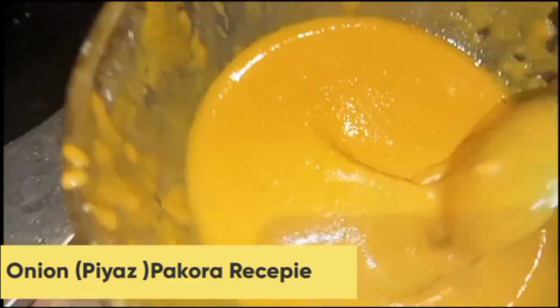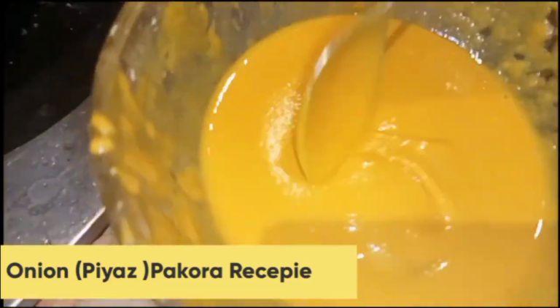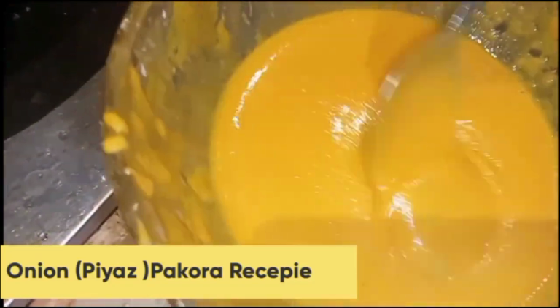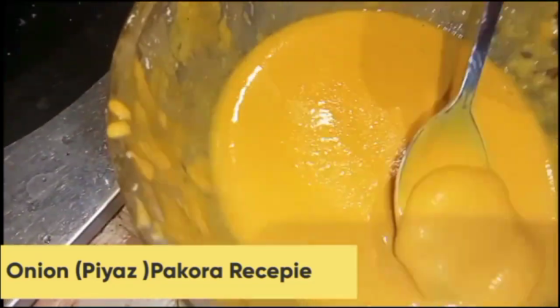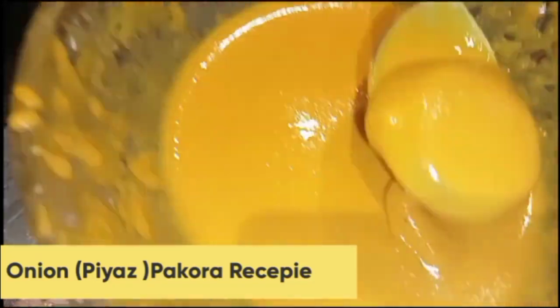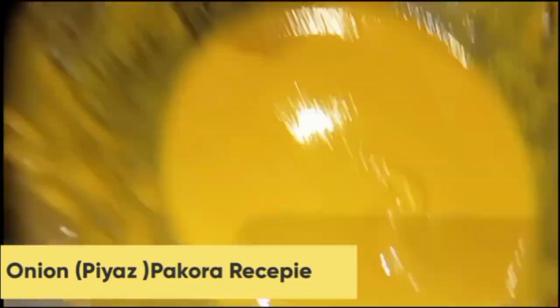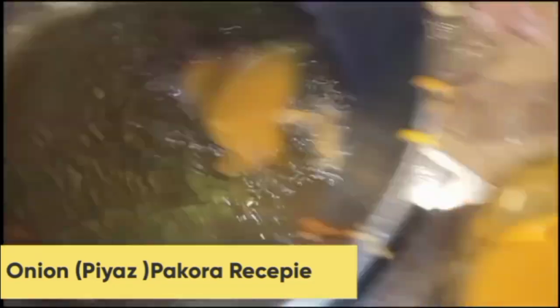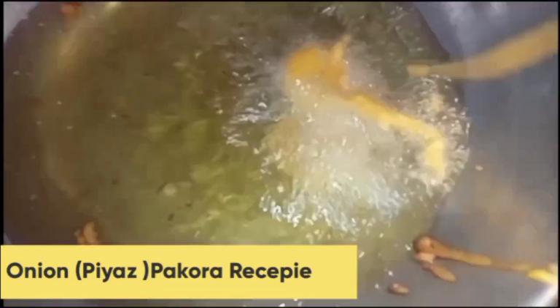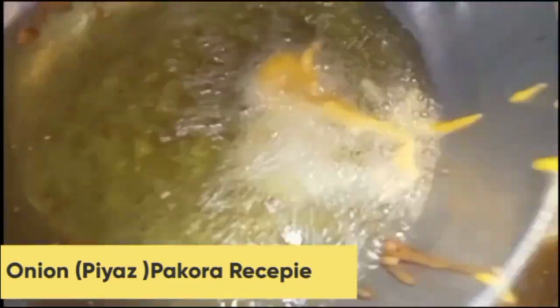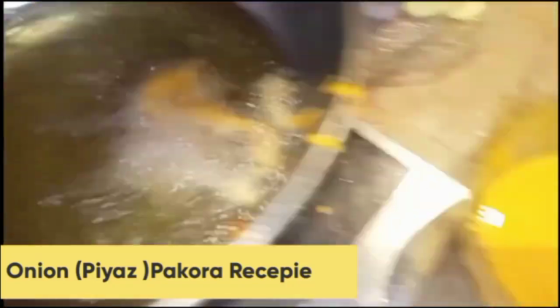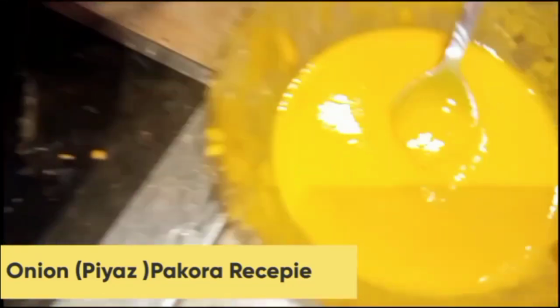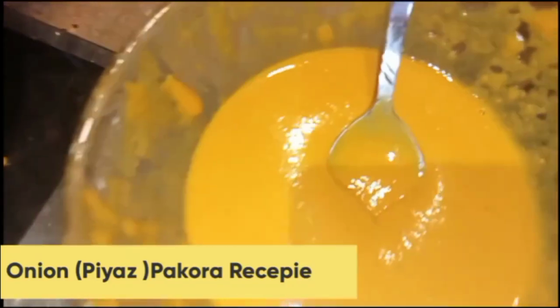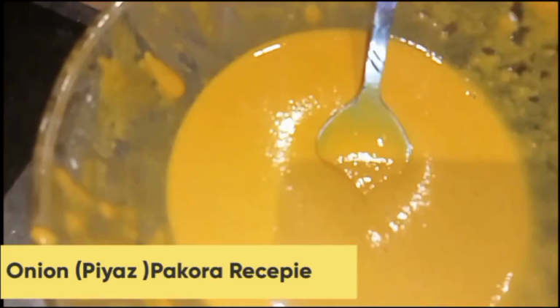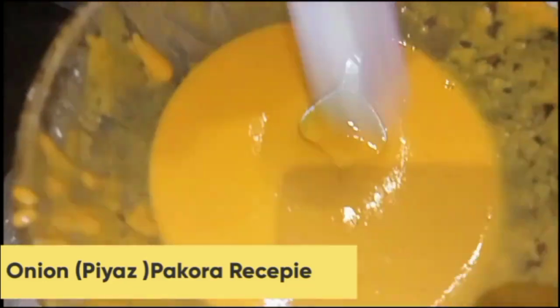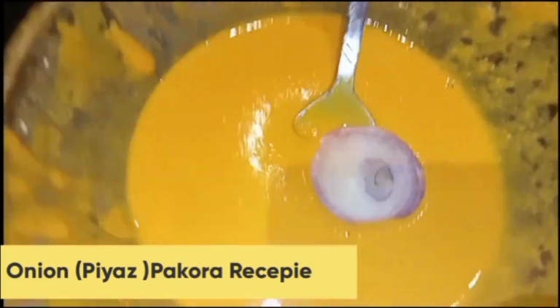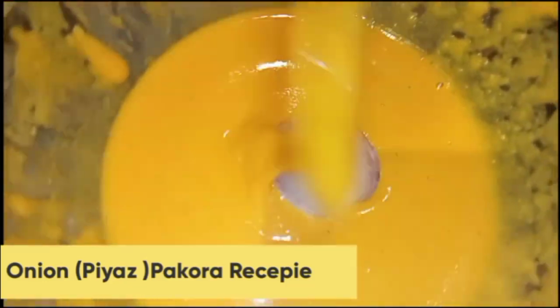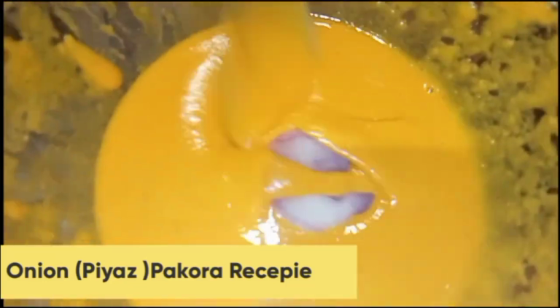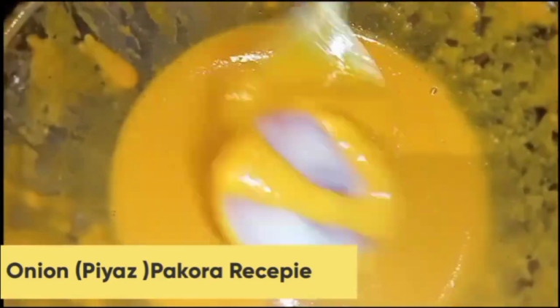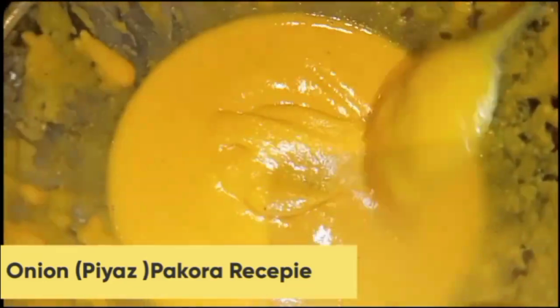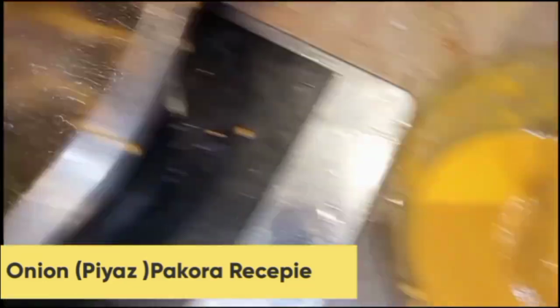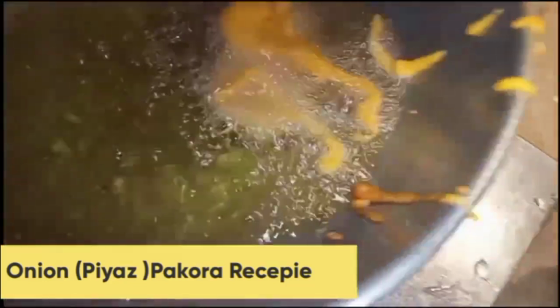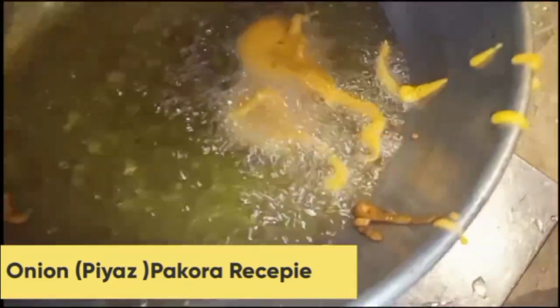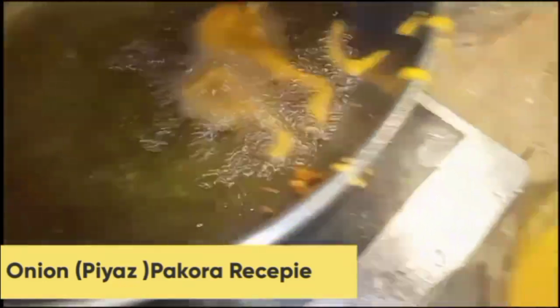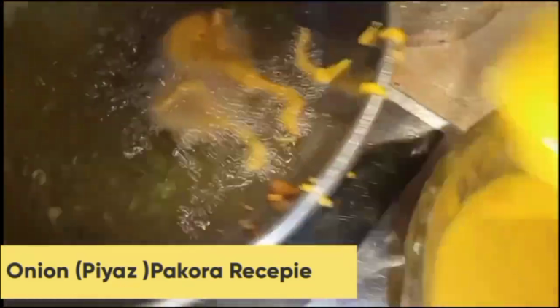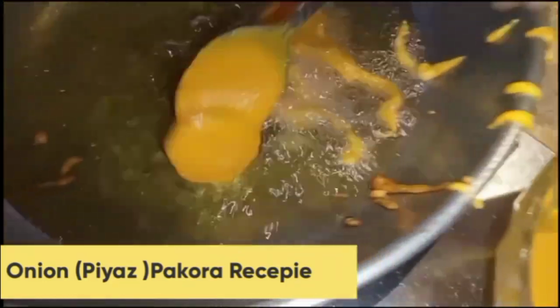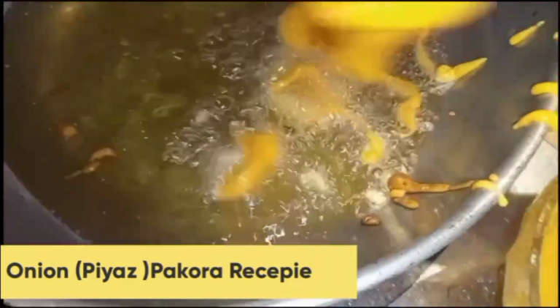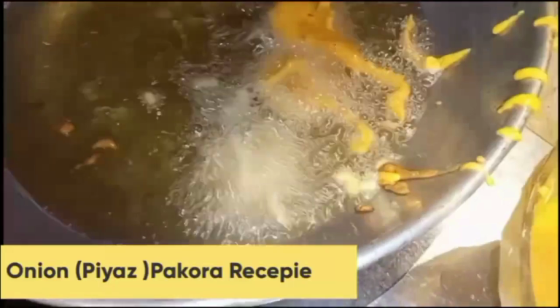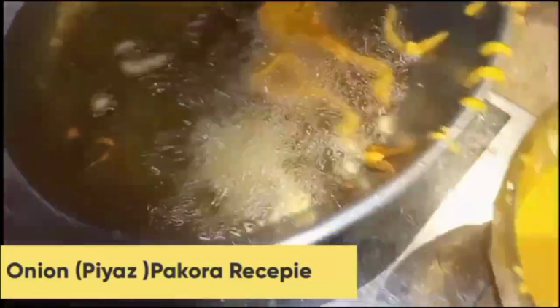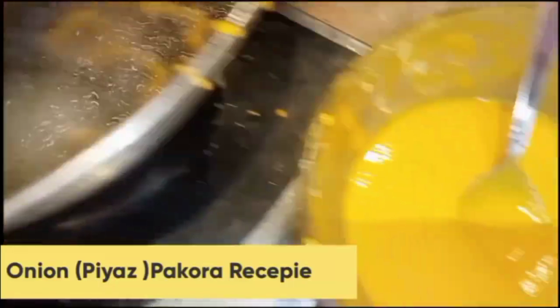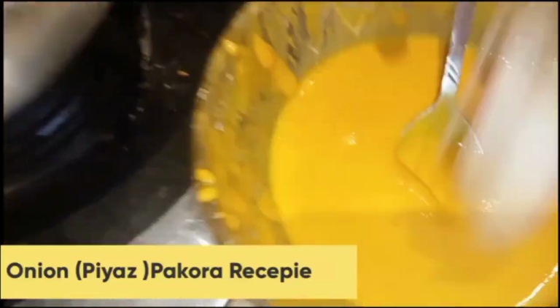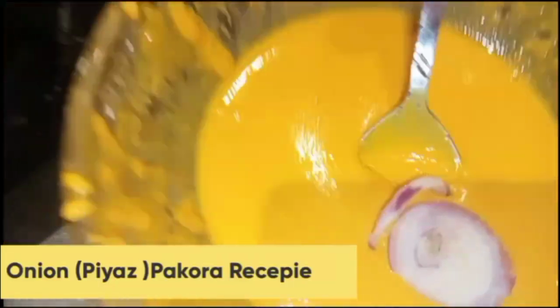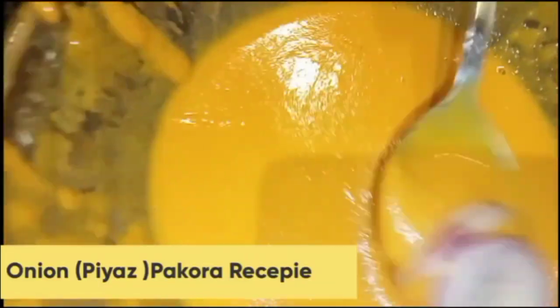You will see that it will be ready in 2 minutes. How do you feel? I don't know if it is good, but it is interesting. With 1 paste and 5 ingredients, you get 5 different snacks.